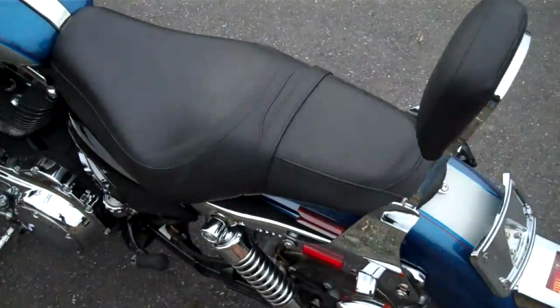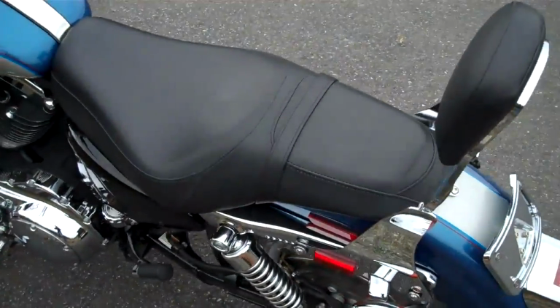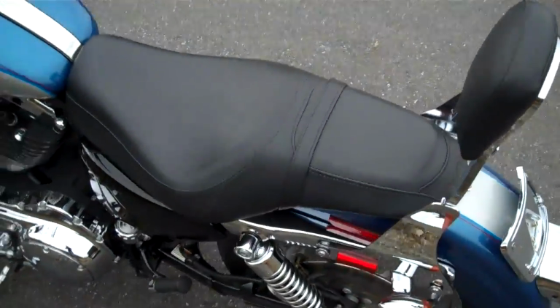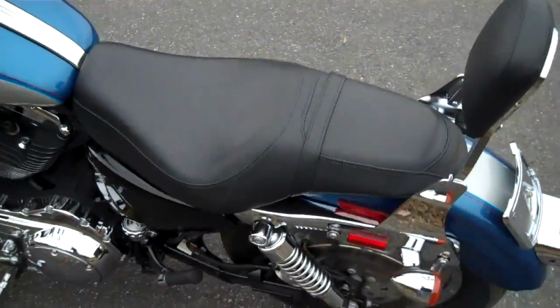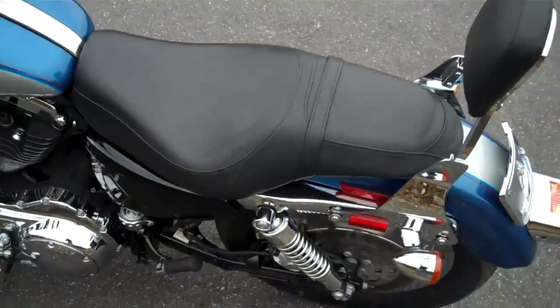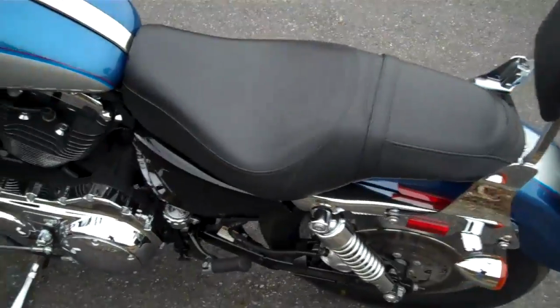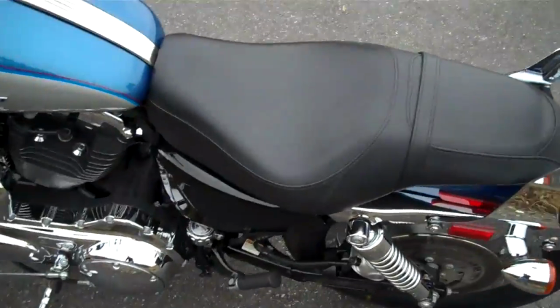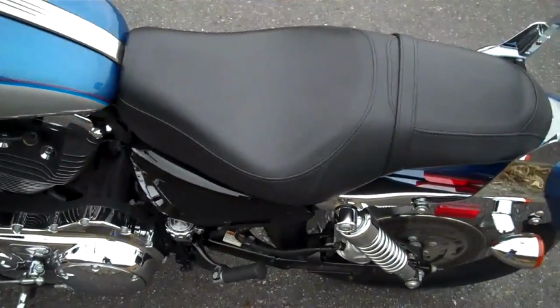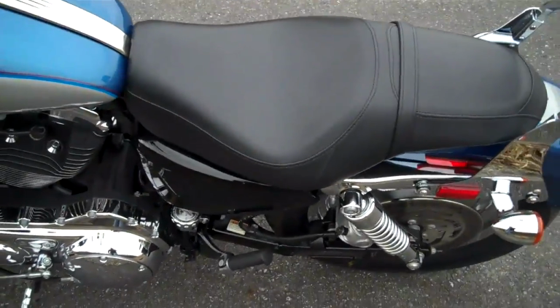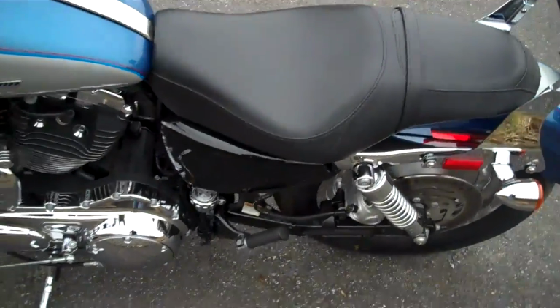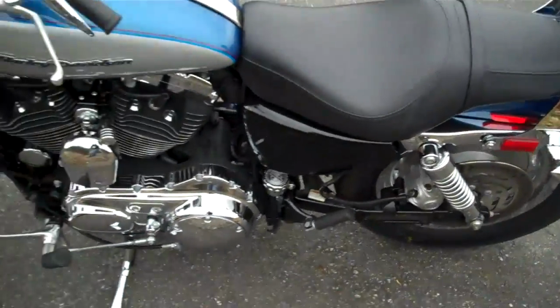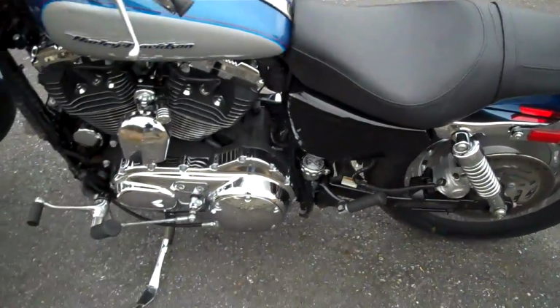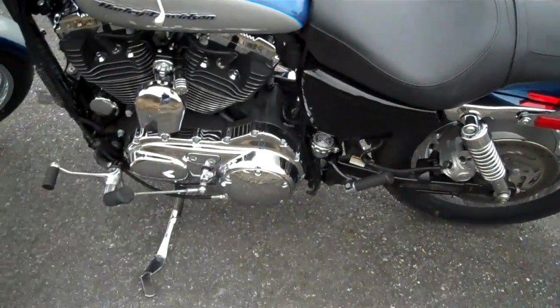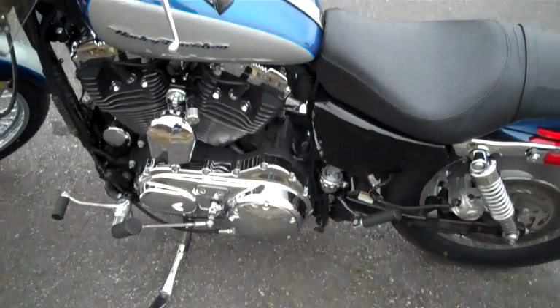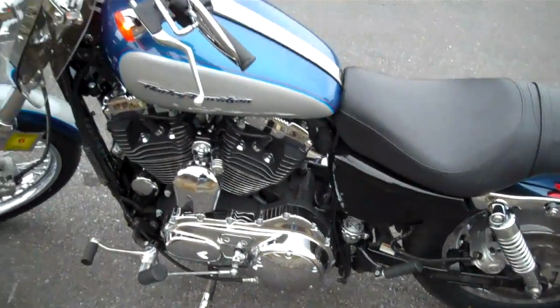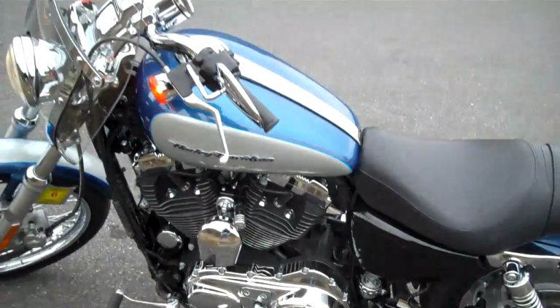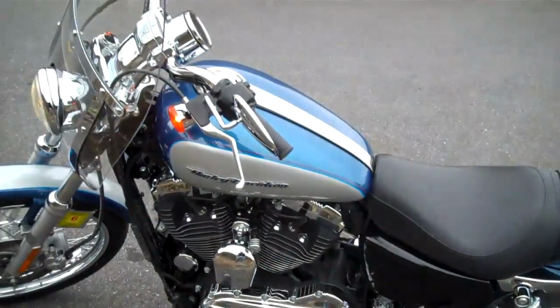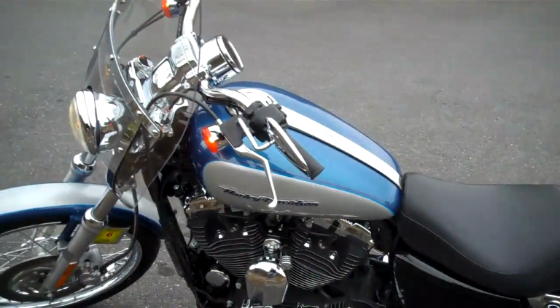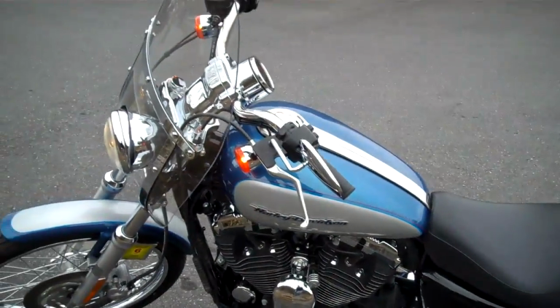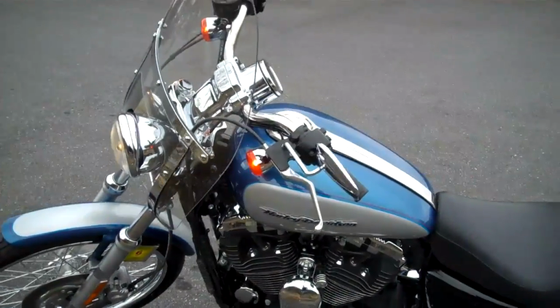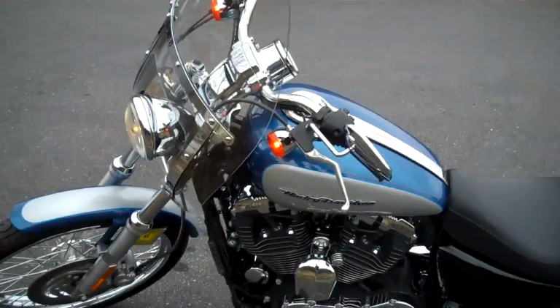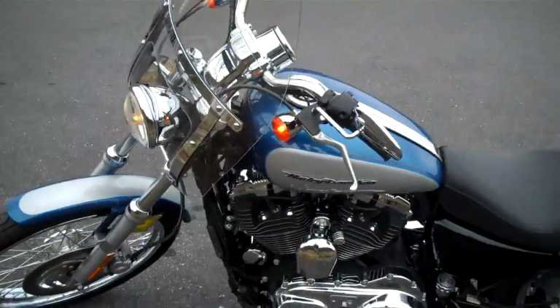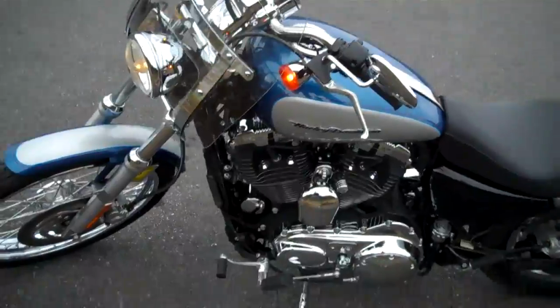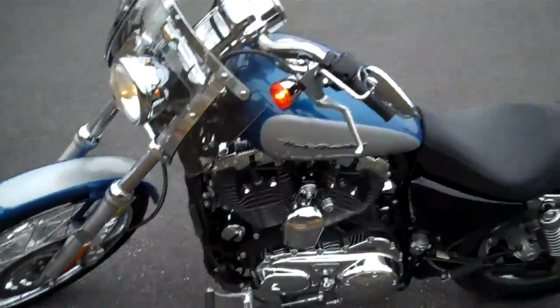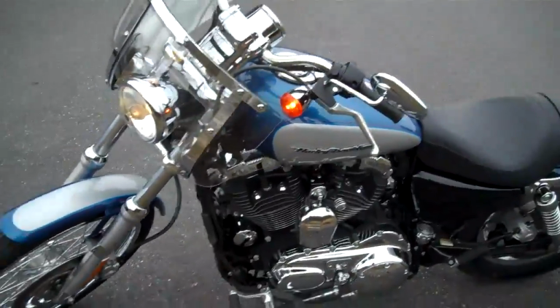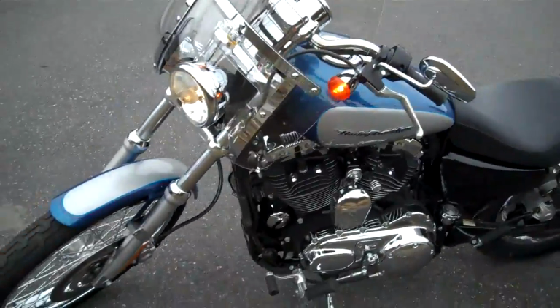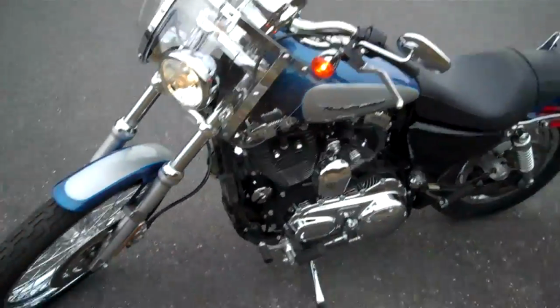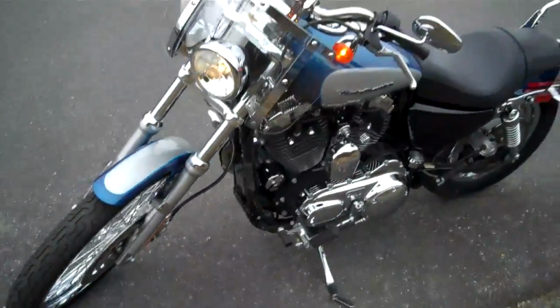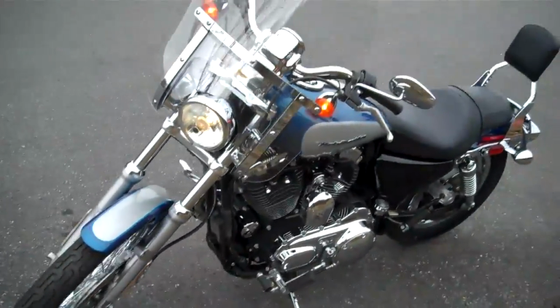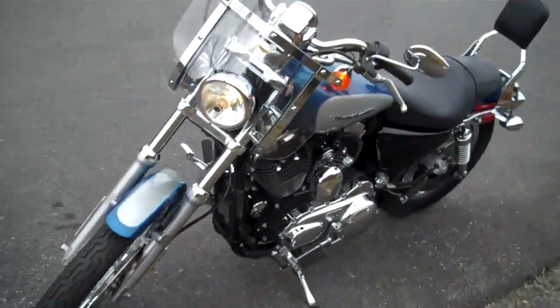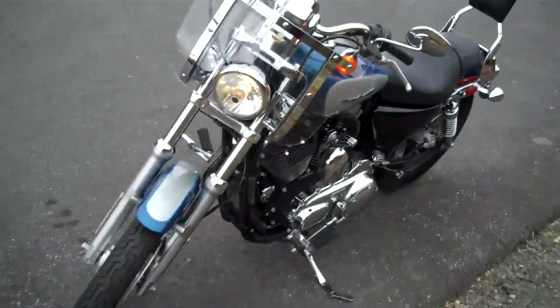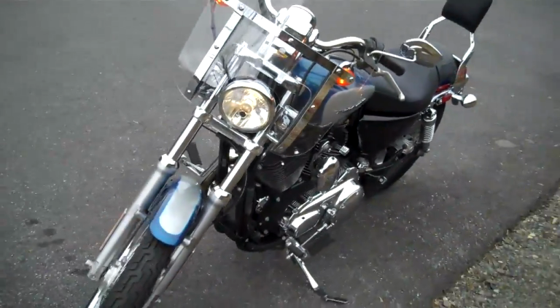Very nice bike, 5,800 miles on this, four controls, windshield, fully certified, ready to rock and roll.